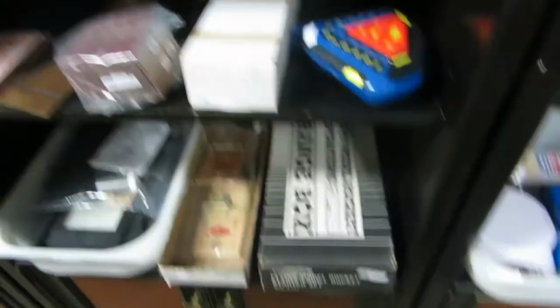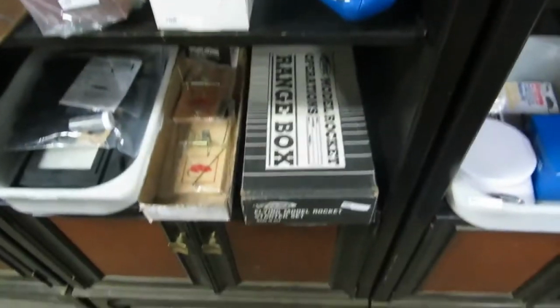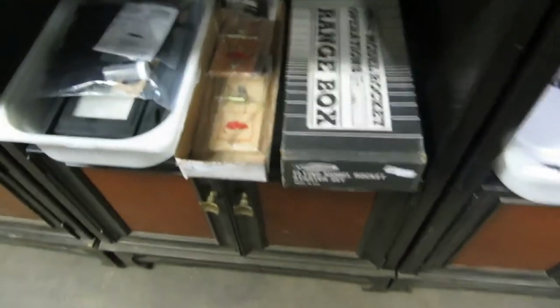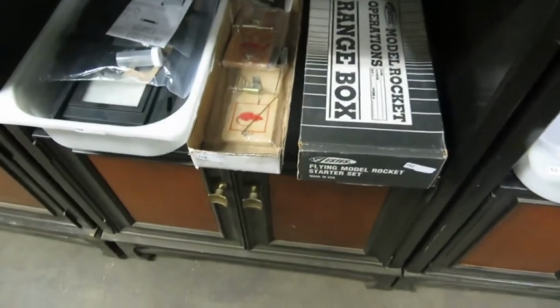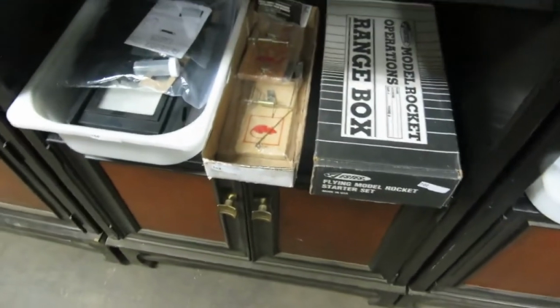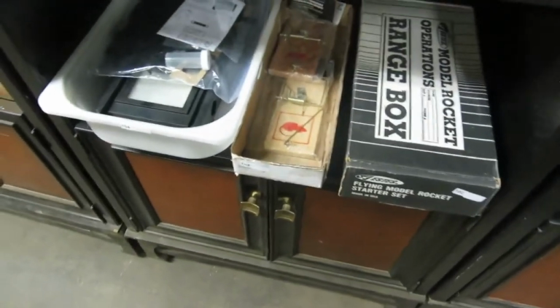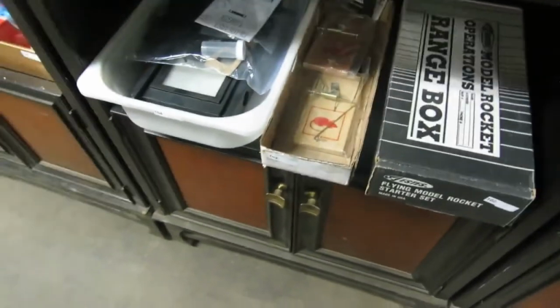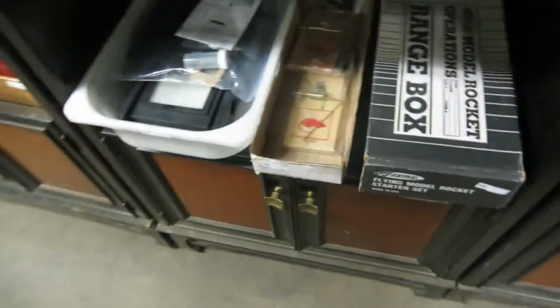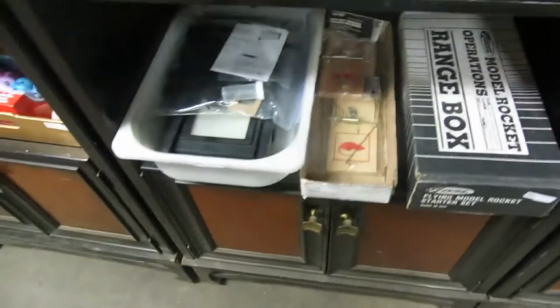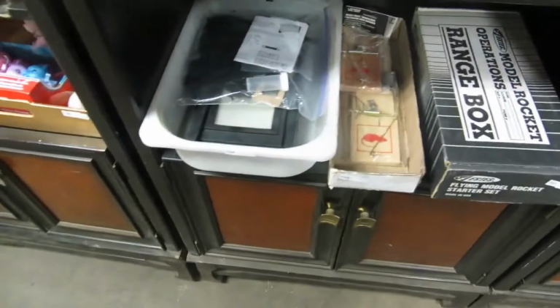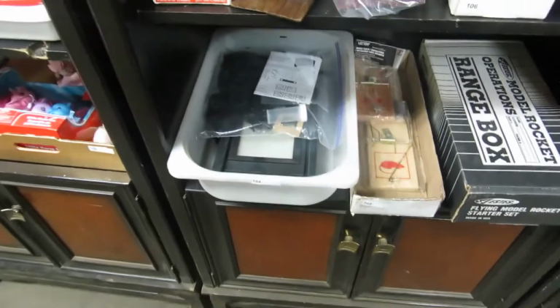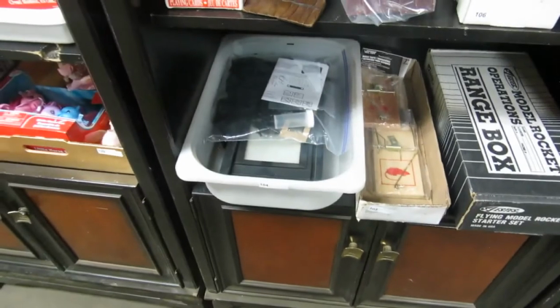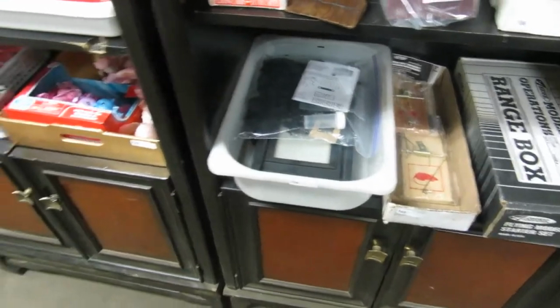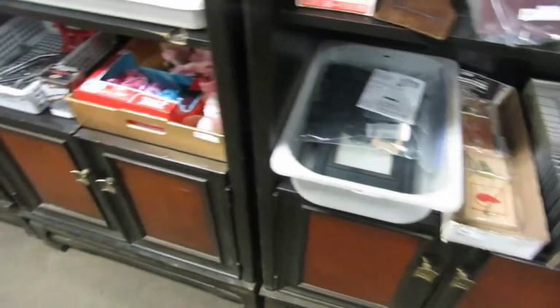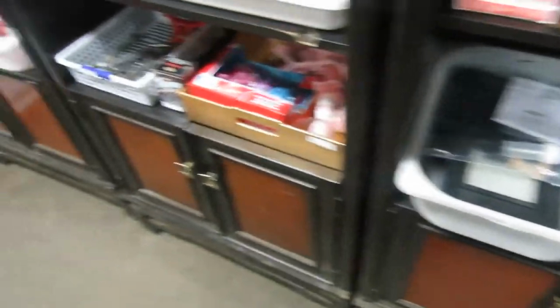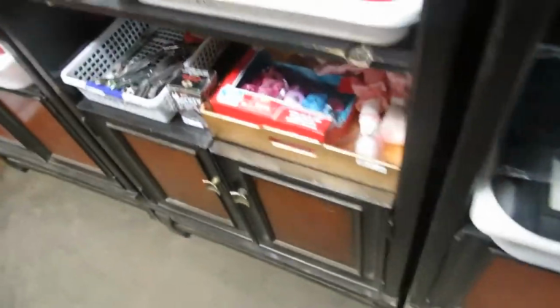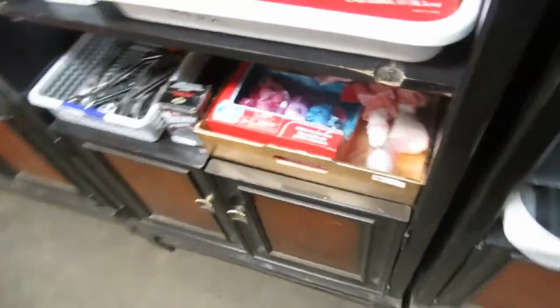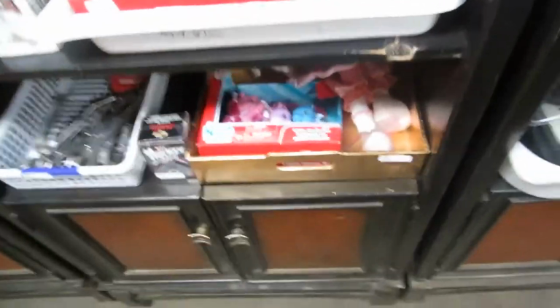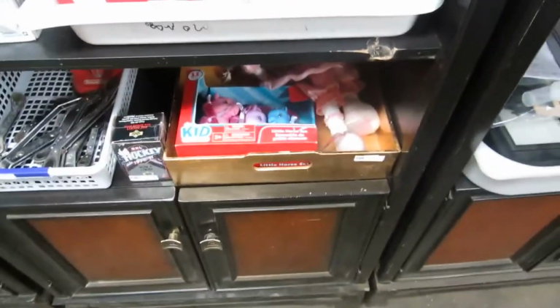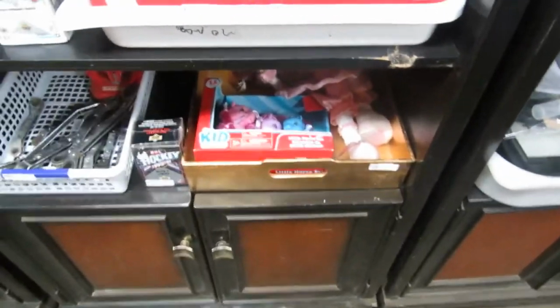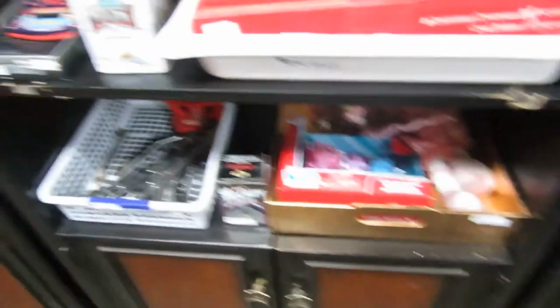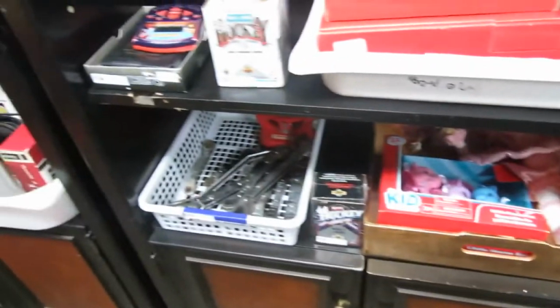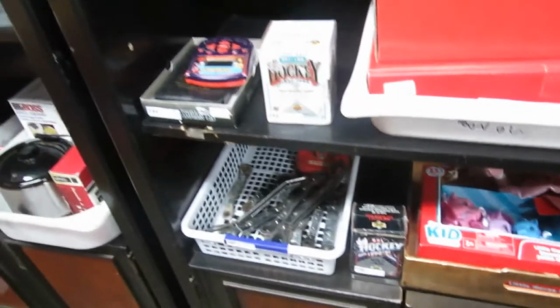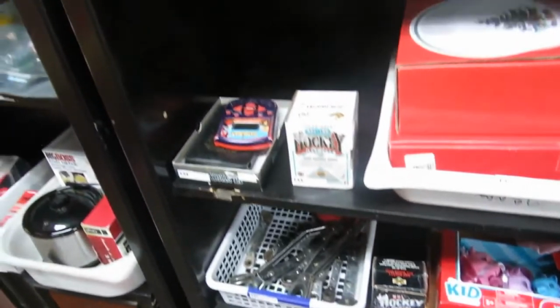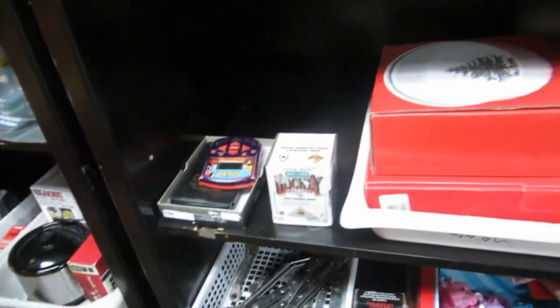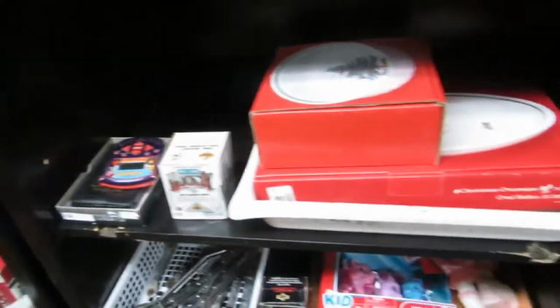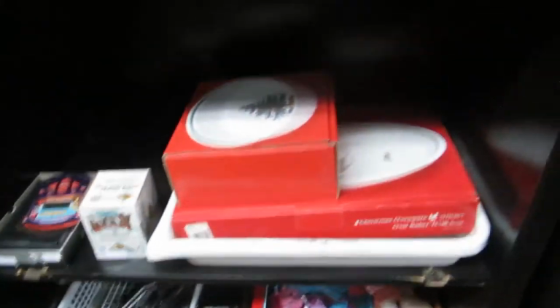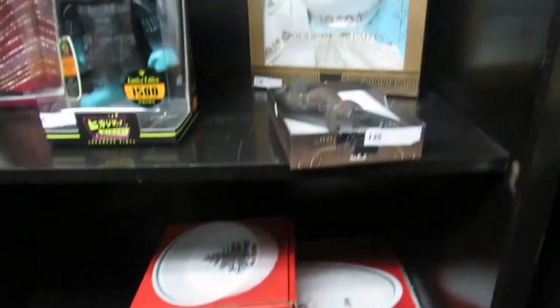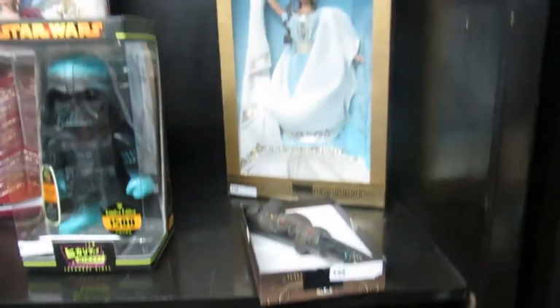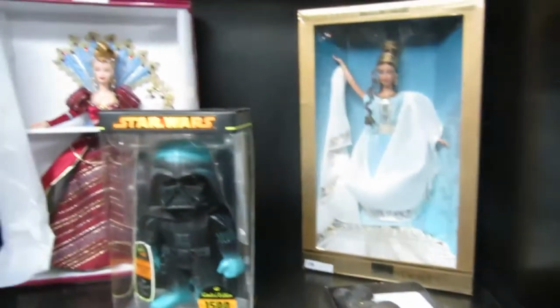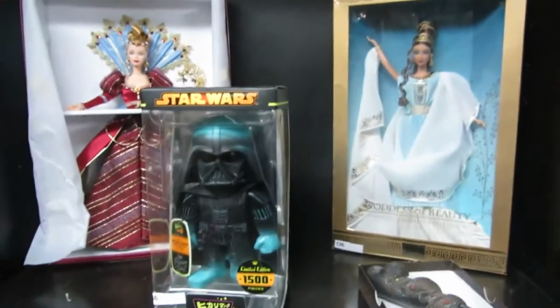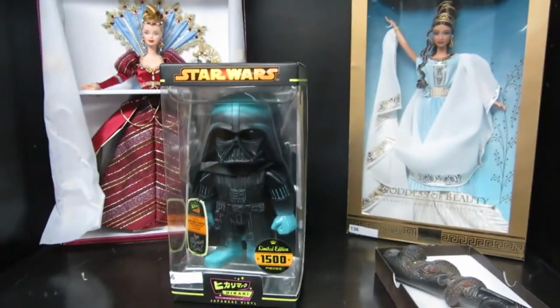Model rockets, big mouse traps — looks like rat traps. A lighted display for an address, wrenches, cards, Barbies, and a Darth Vader item.